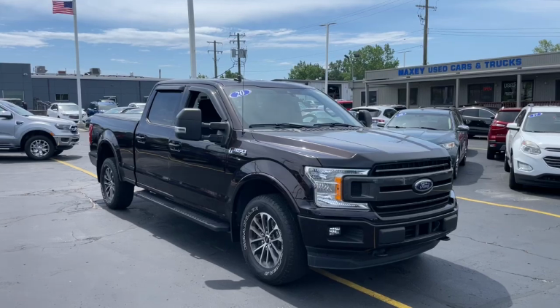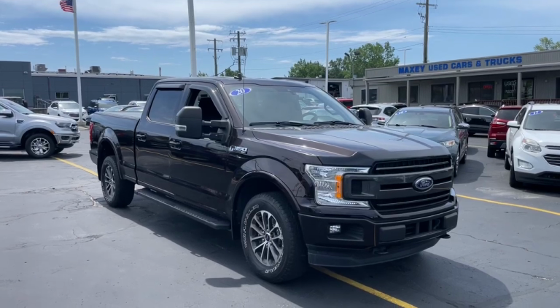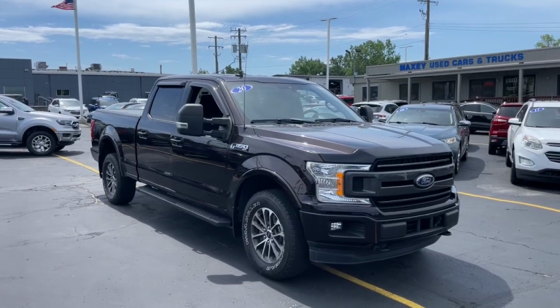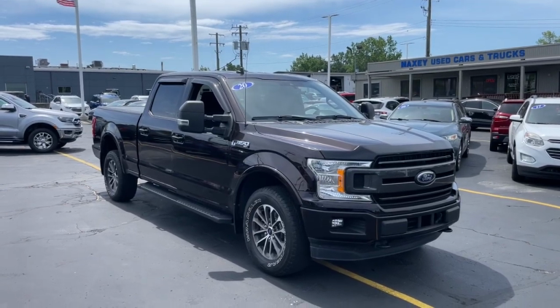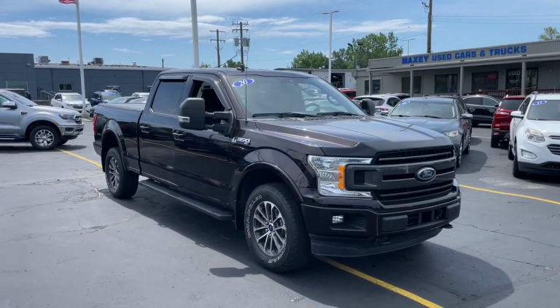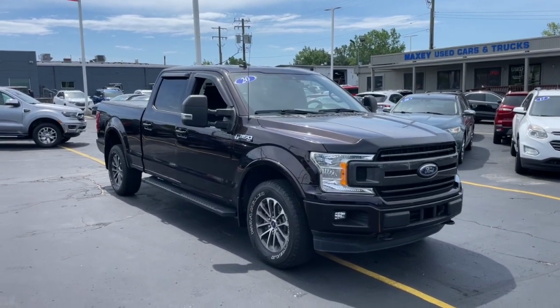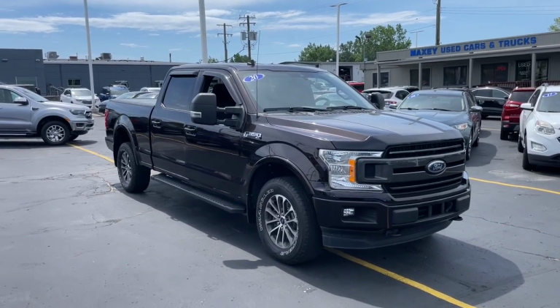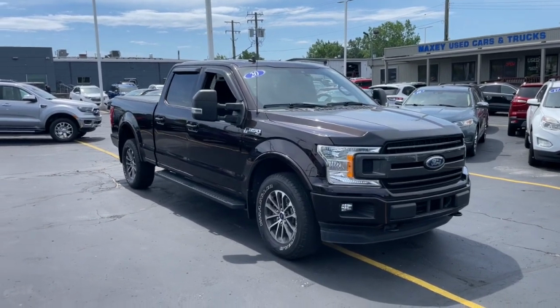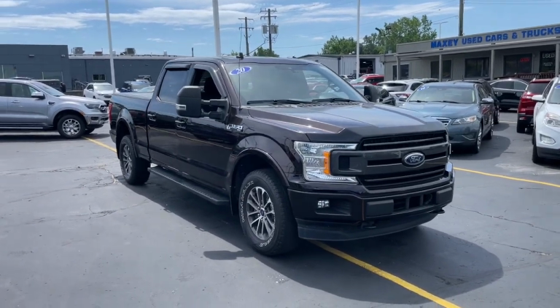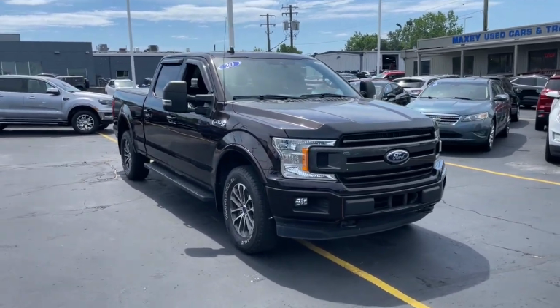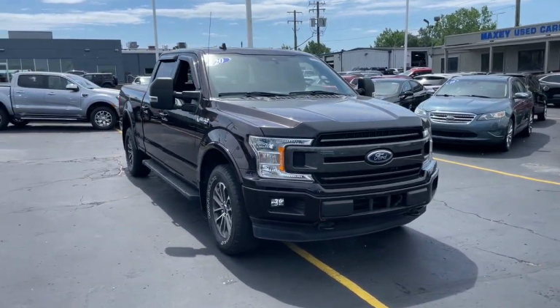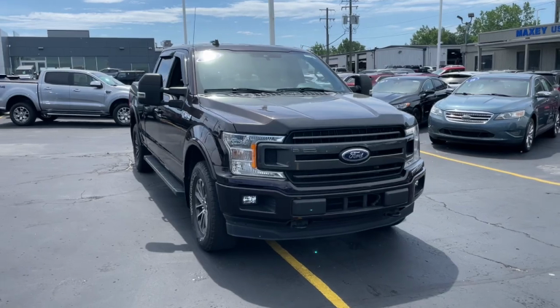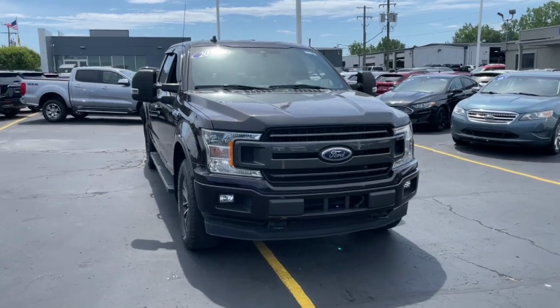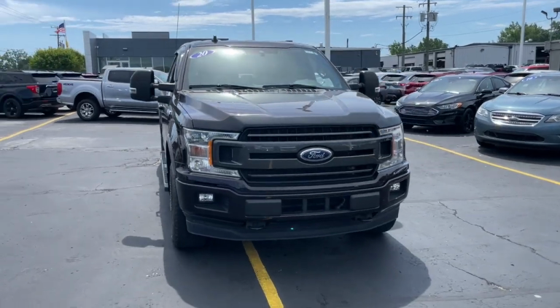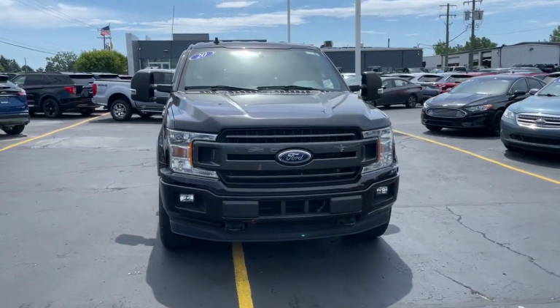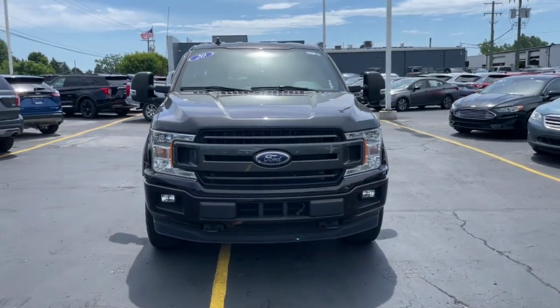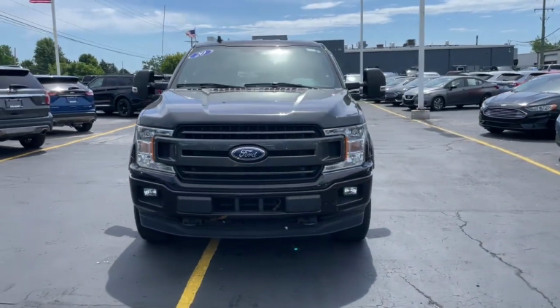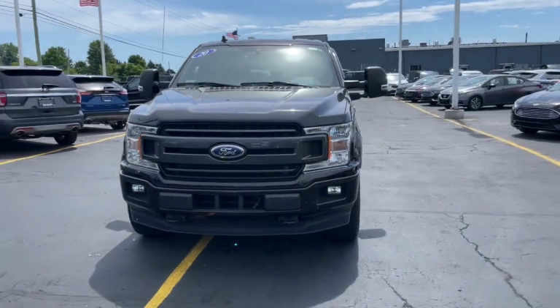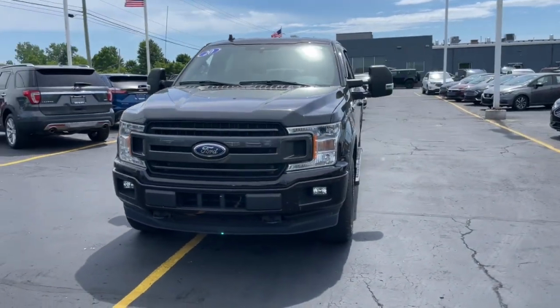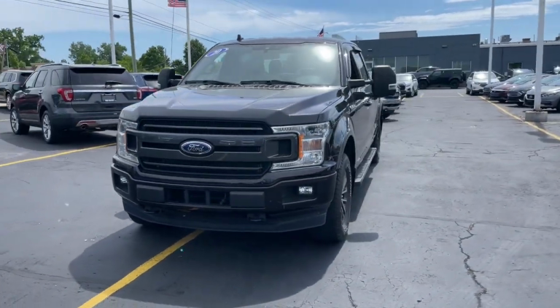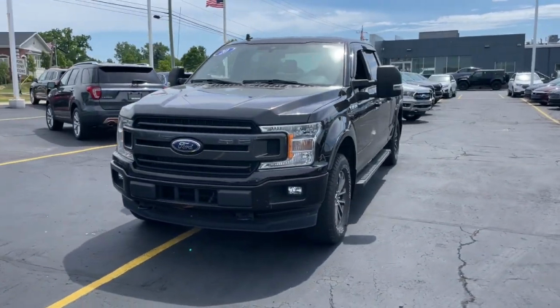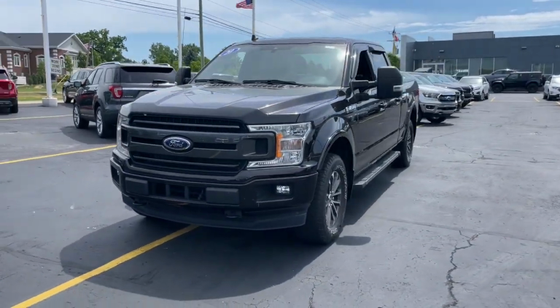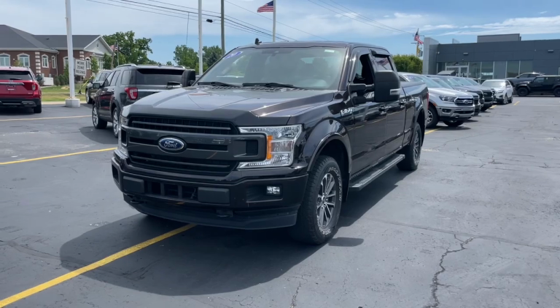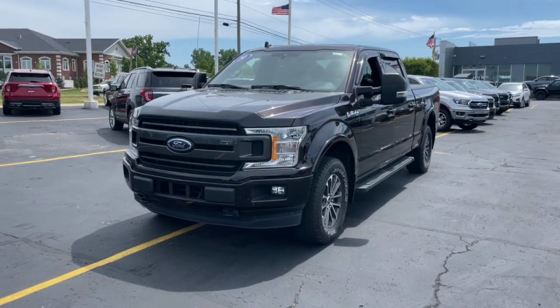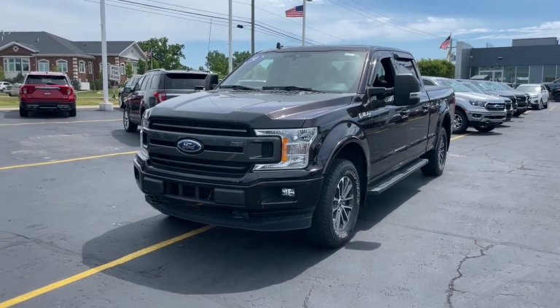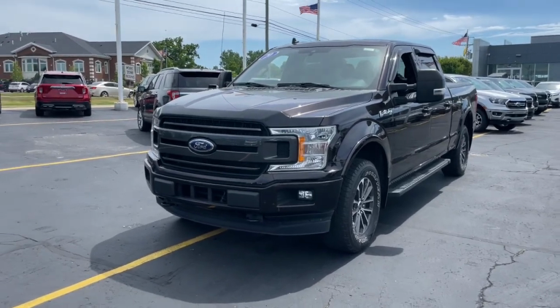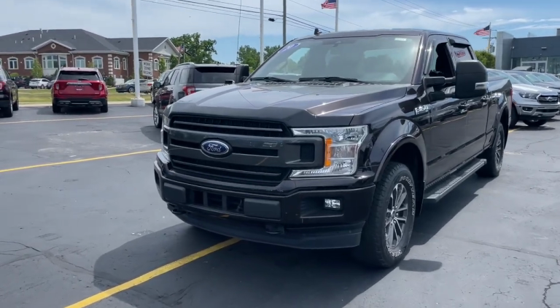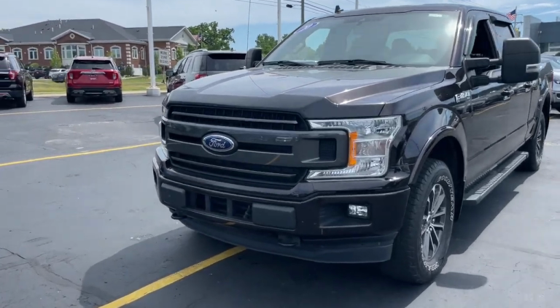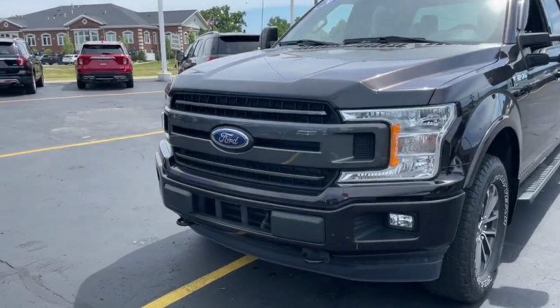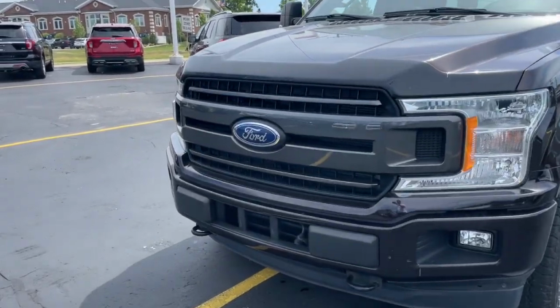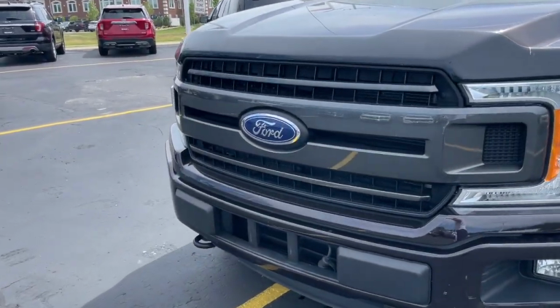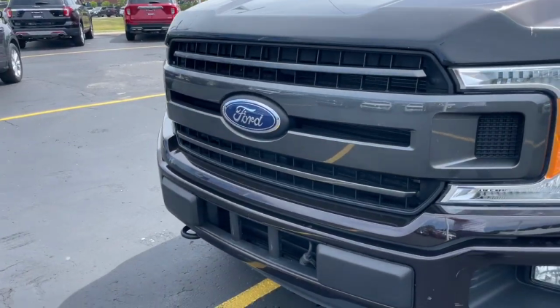Get into the 2020 Ford F-150. This vehicle is an outstanding buy with fewer than 35,000 miles on the odometer. This rugged F-150 is ready for work, off-roading, or a little R&R.